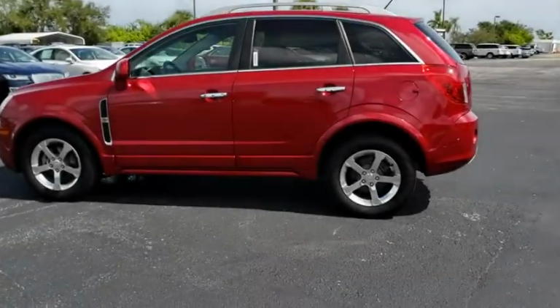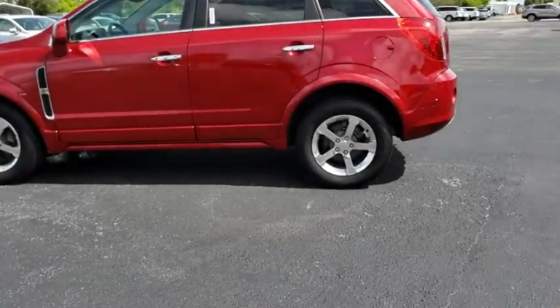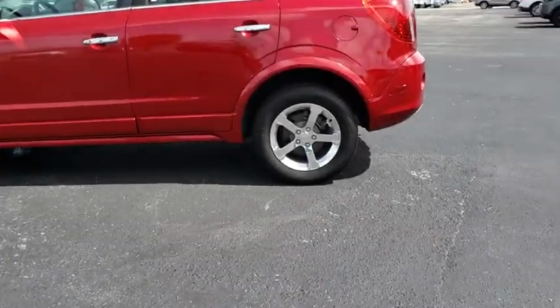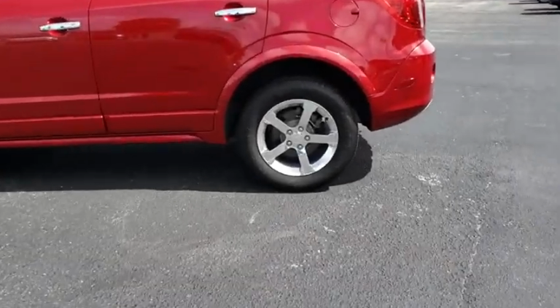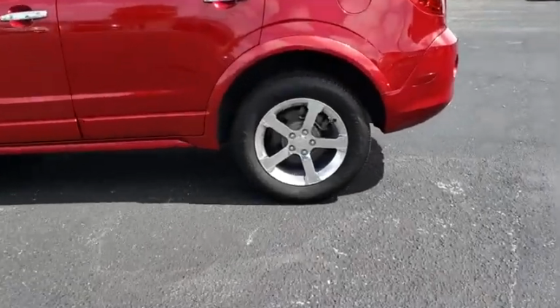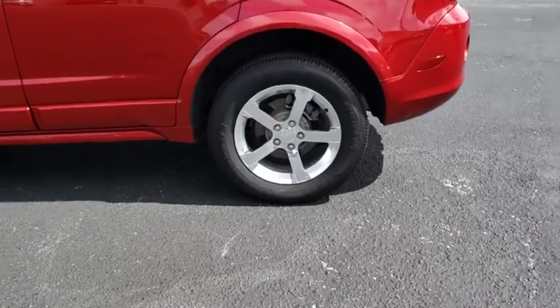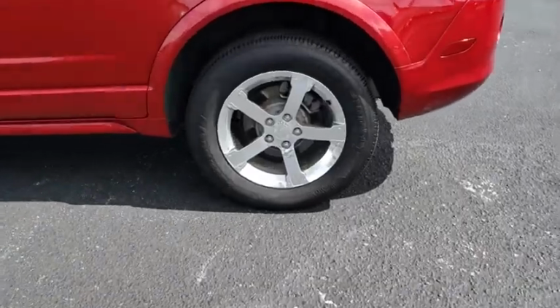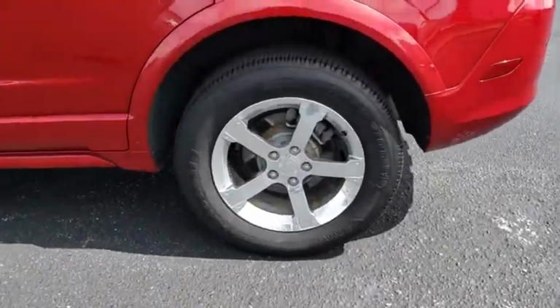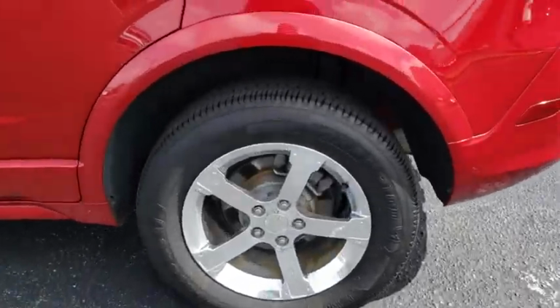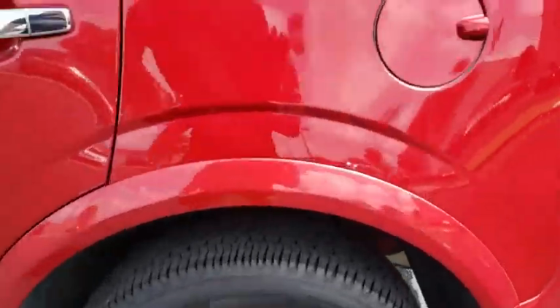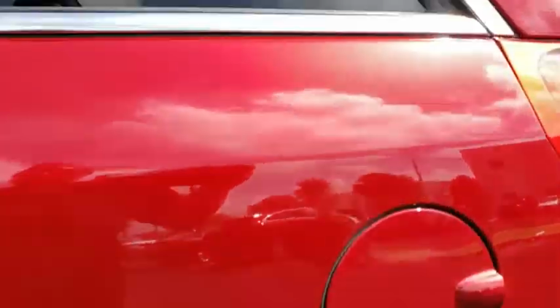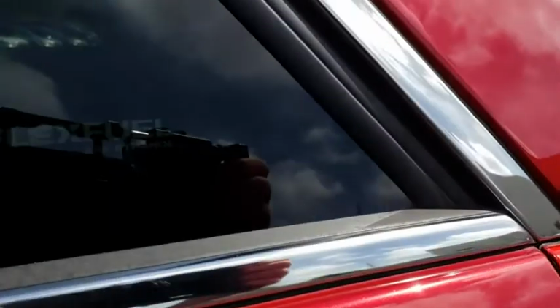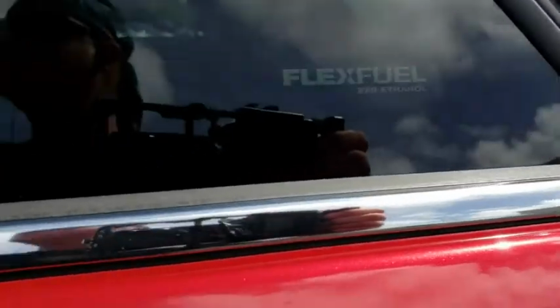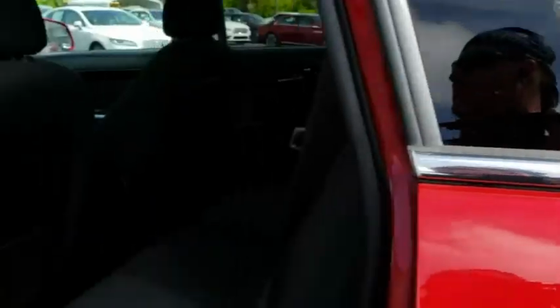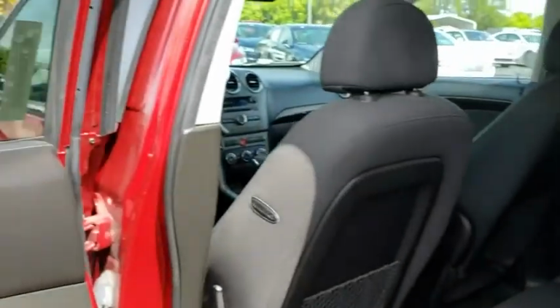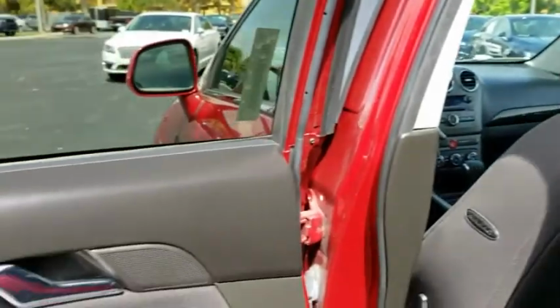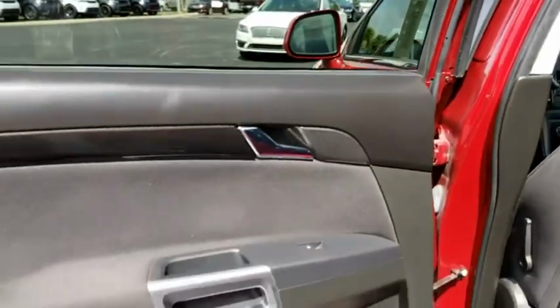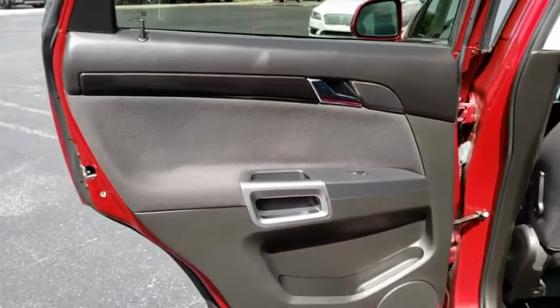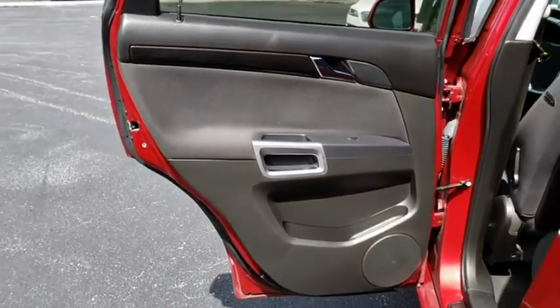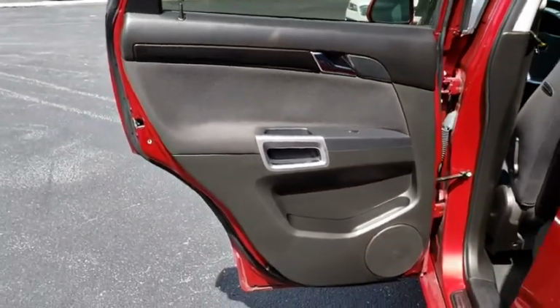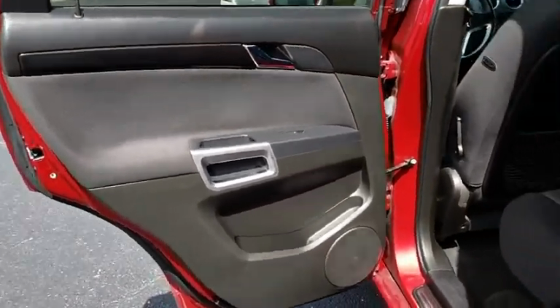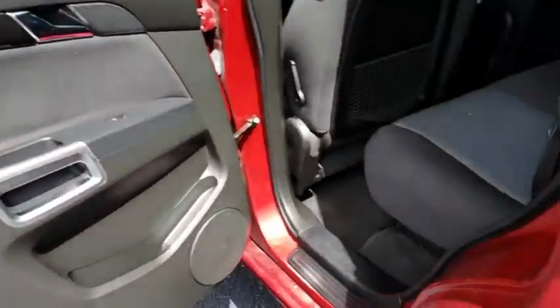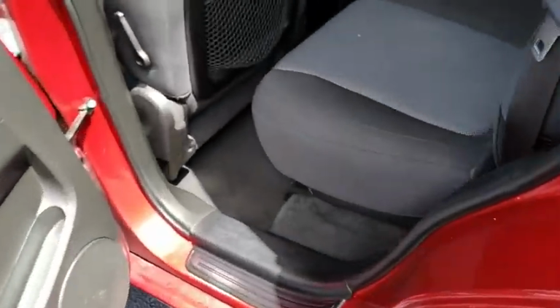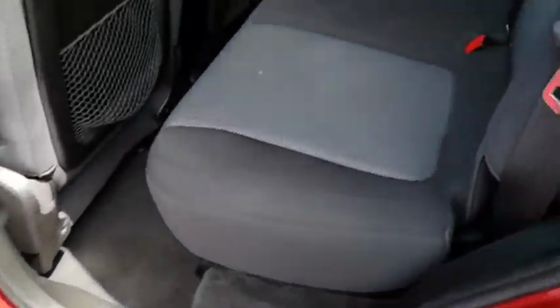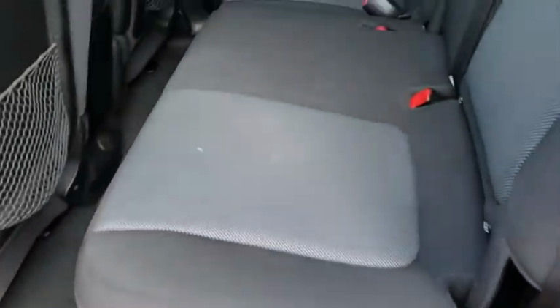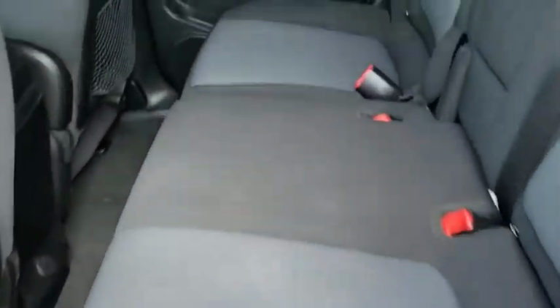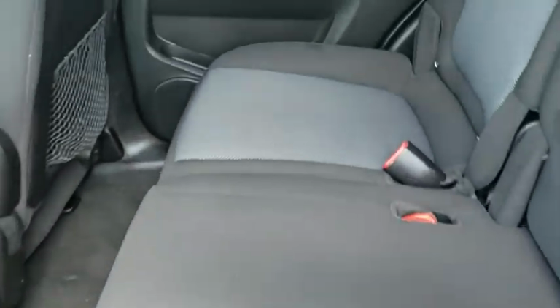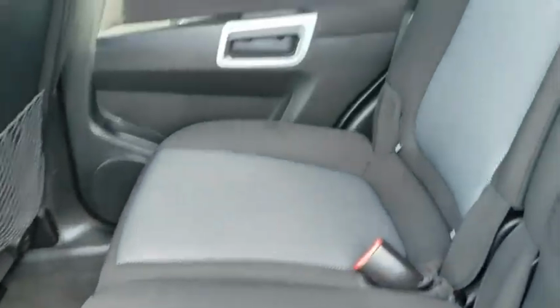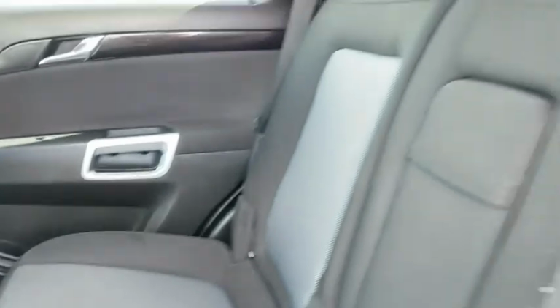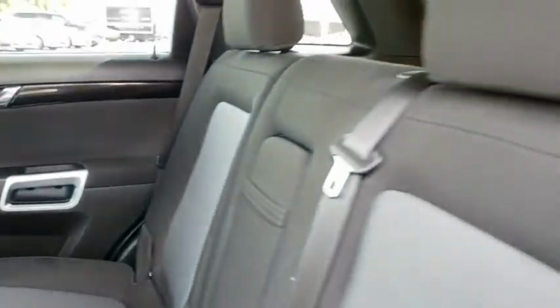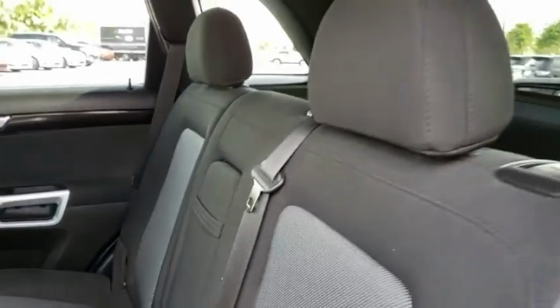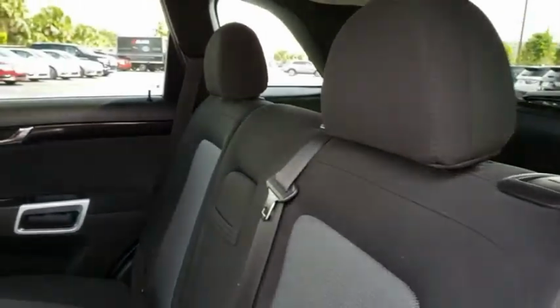Stability control, traction control, keyless entry, anti-lock braking system, steering wheel audio controls, leather-wrapped steering wheel, Bluetooth, power steering, adjustable steering wheel, floor mats, auto-dimming rear-view mirror, cruise control.